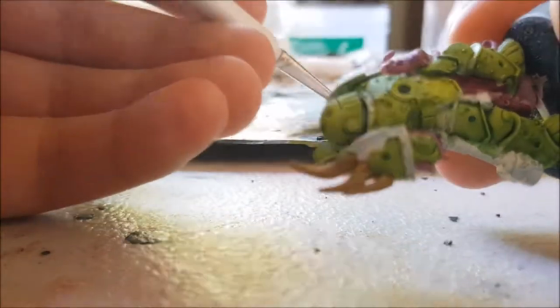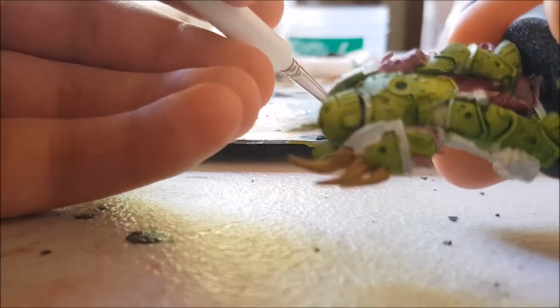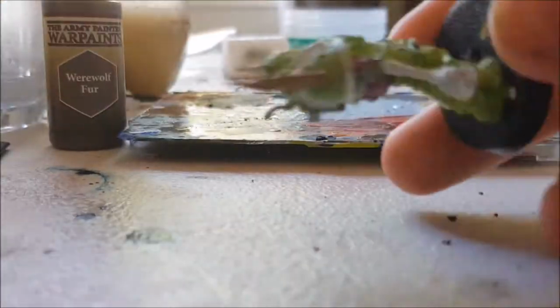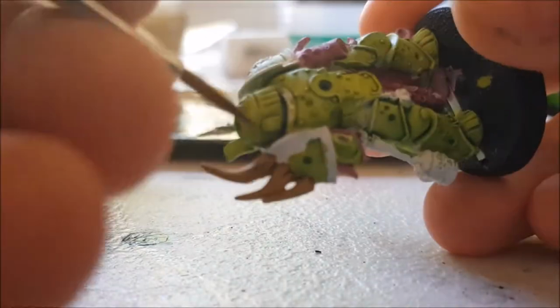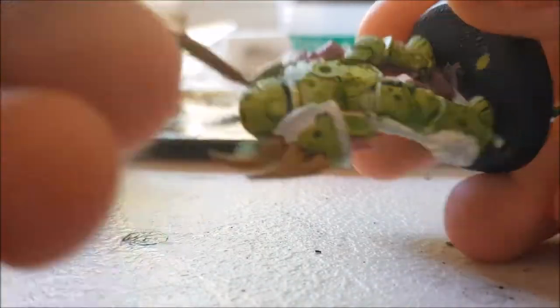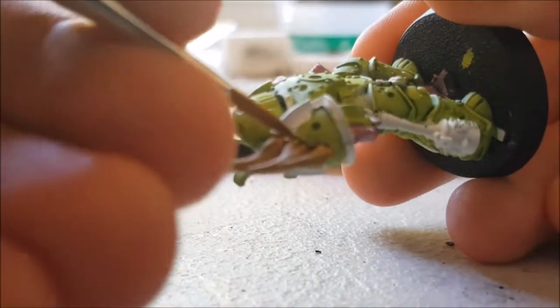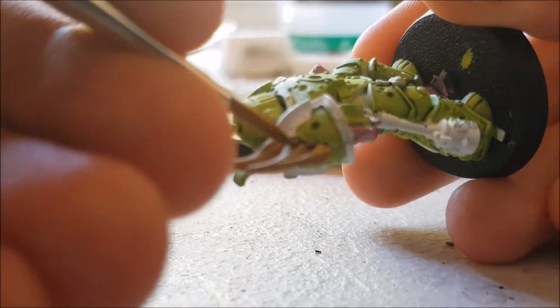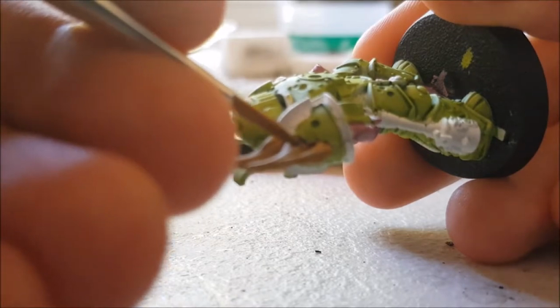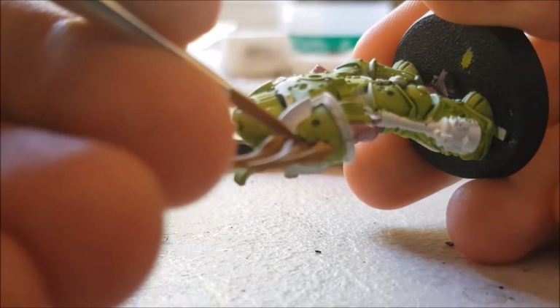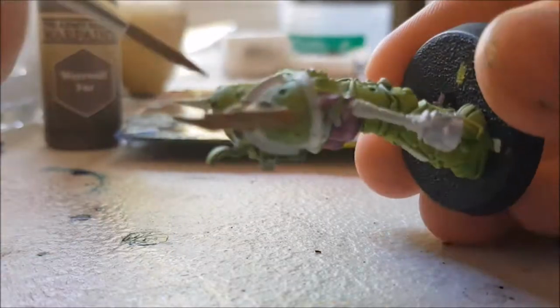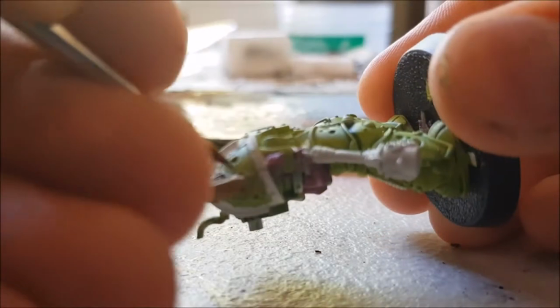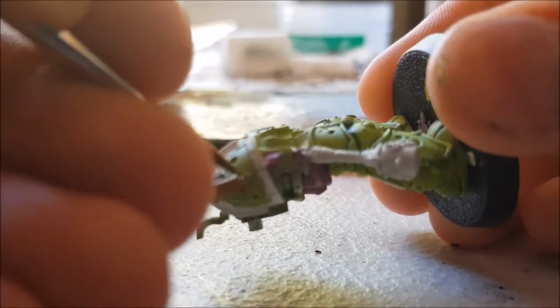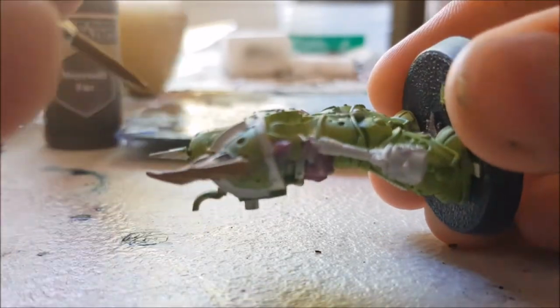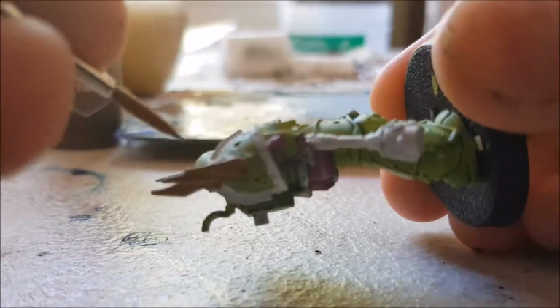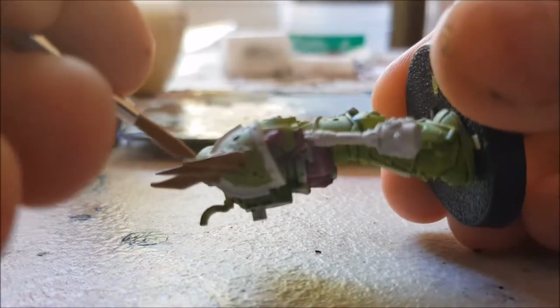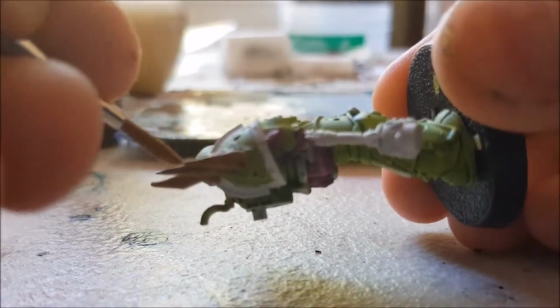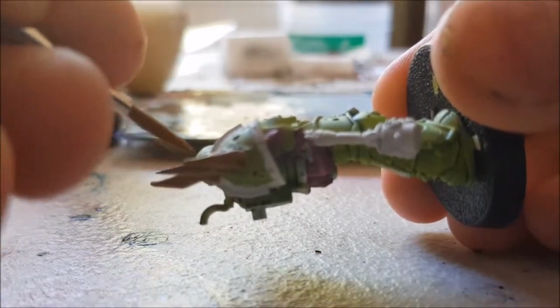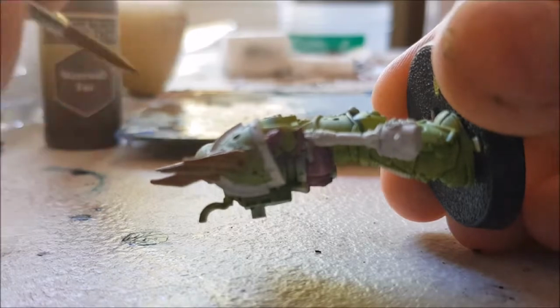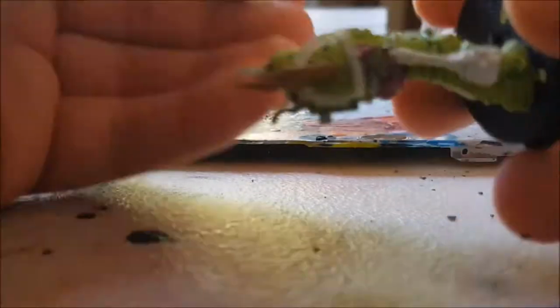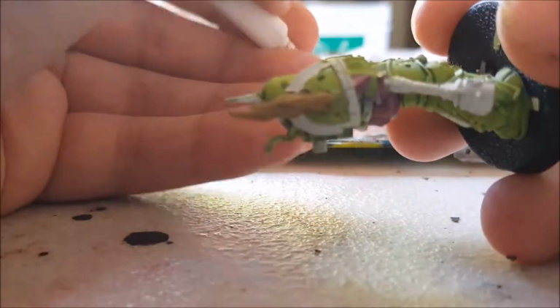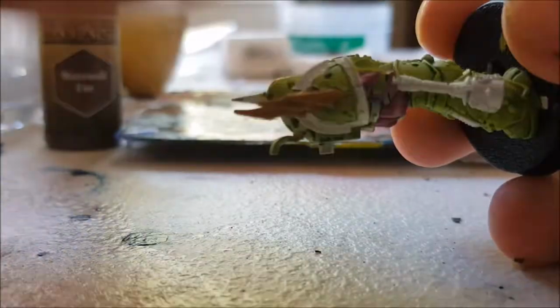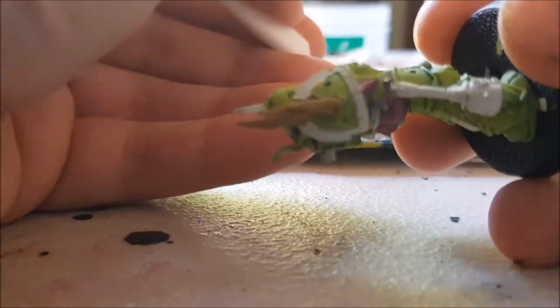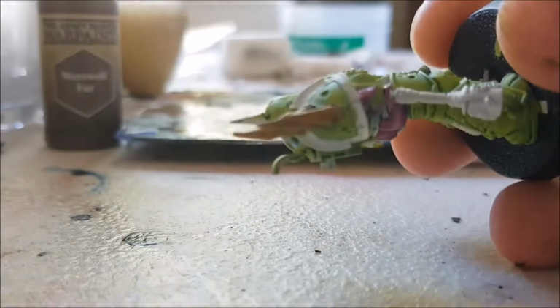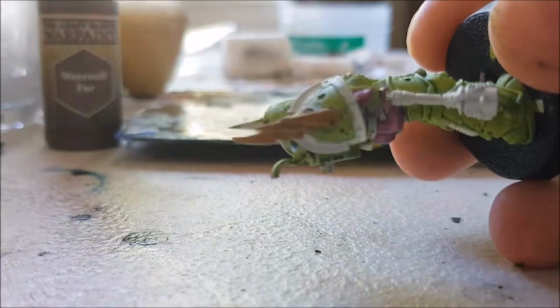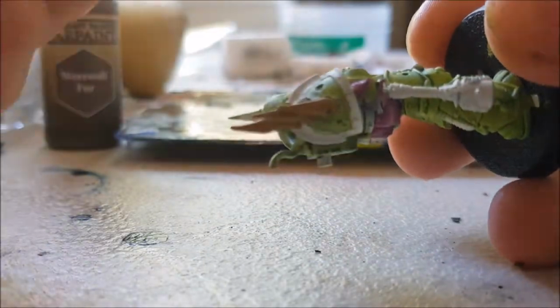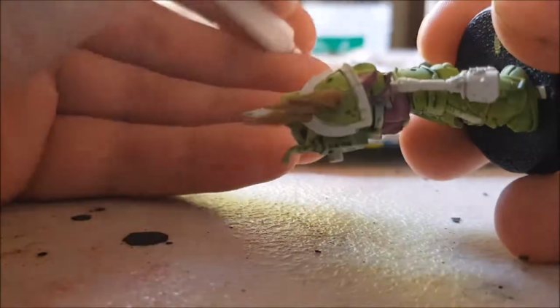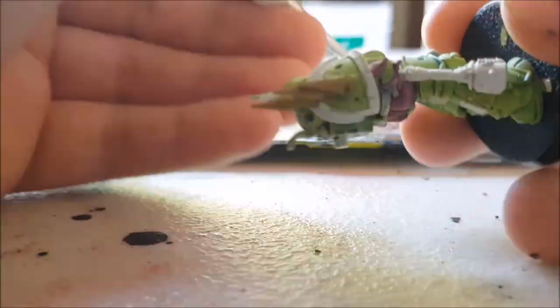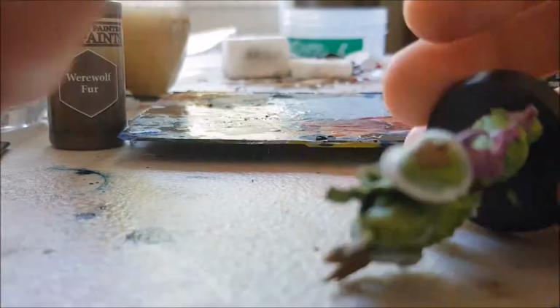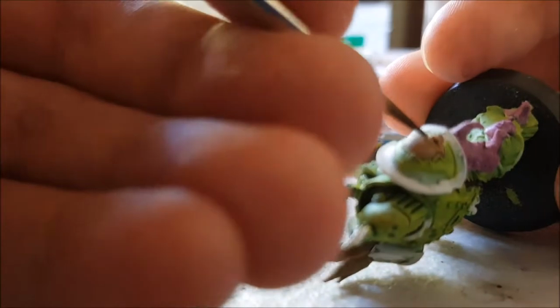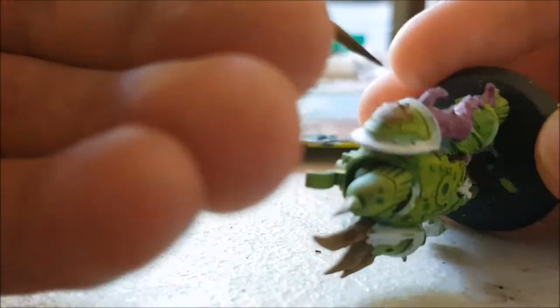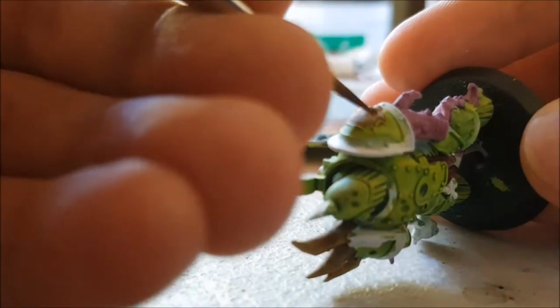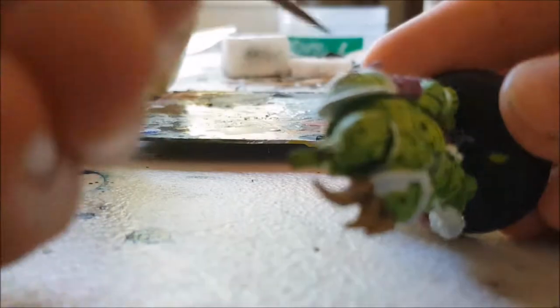Here I was just adding some darker tones towards the bottom of the shoulder bone things. I used Army Painter's Werewolf Fur. This was to help add some darker colours towards the bottom and to help break up the consistent and even colour to add some more contrast to the model.